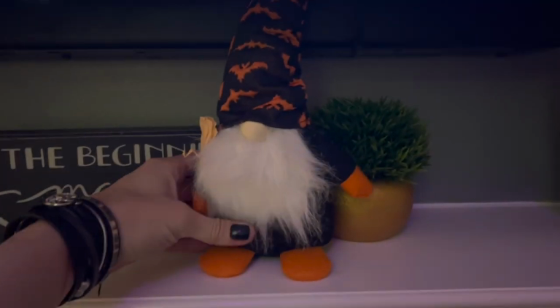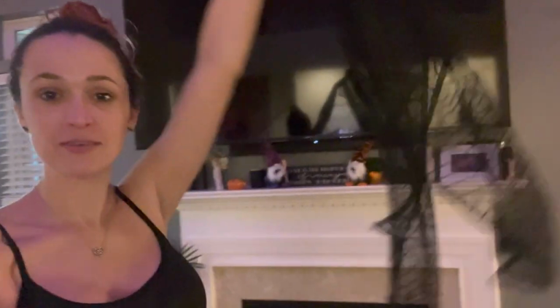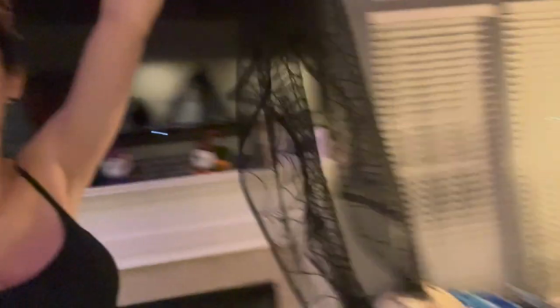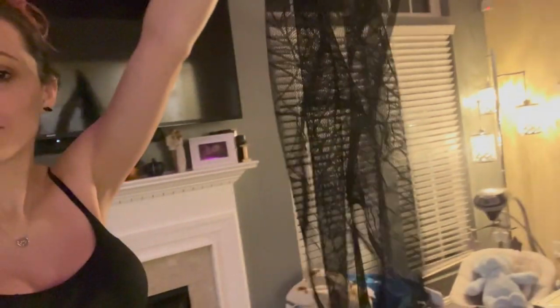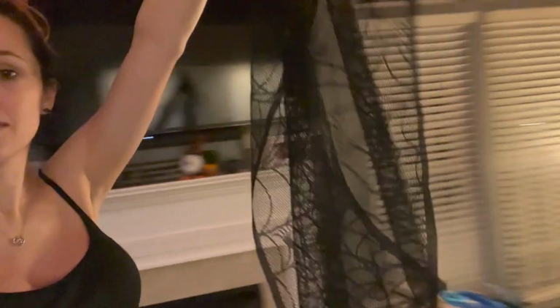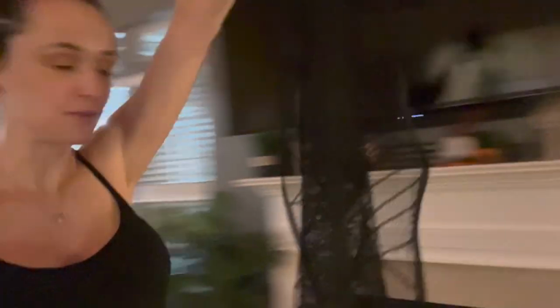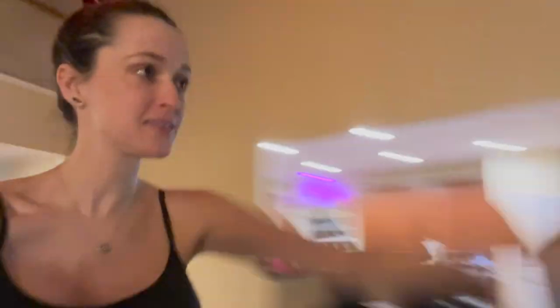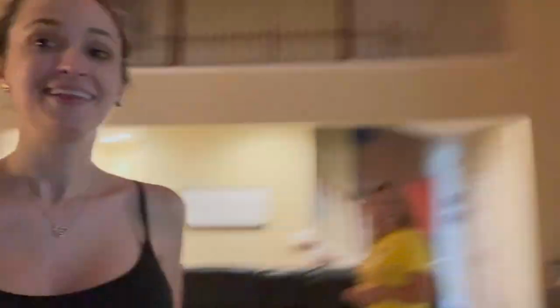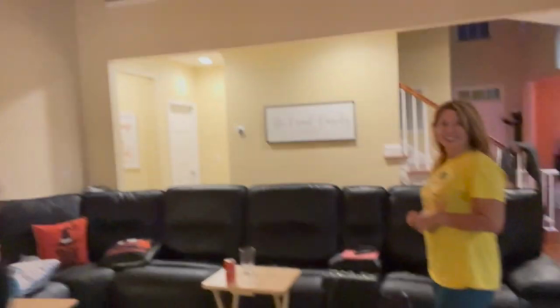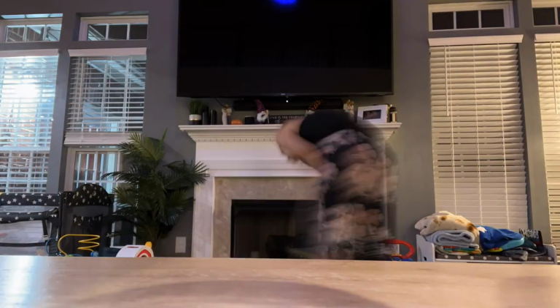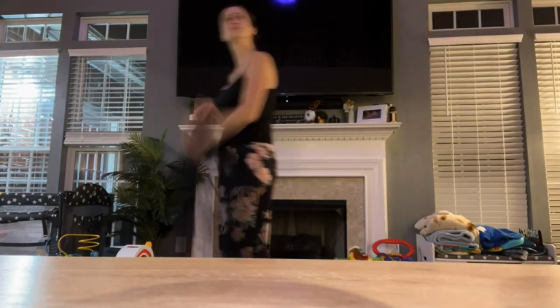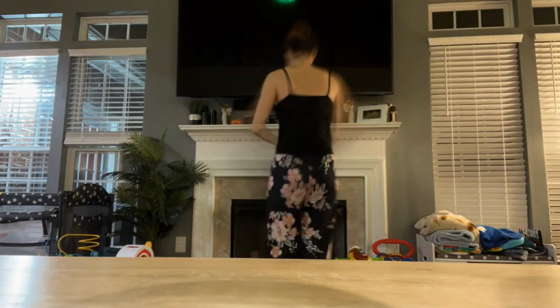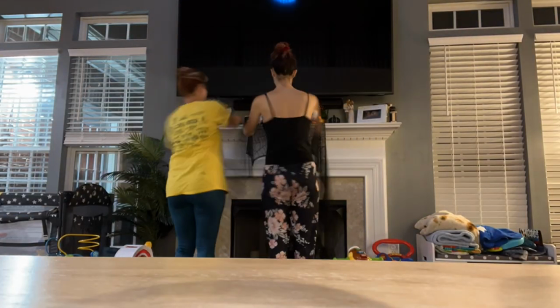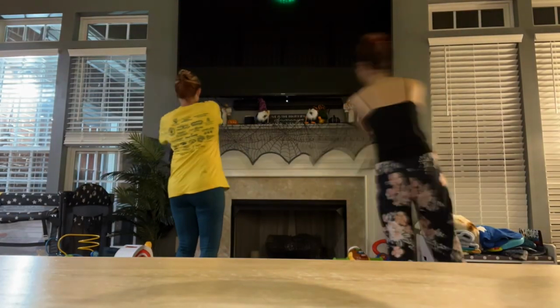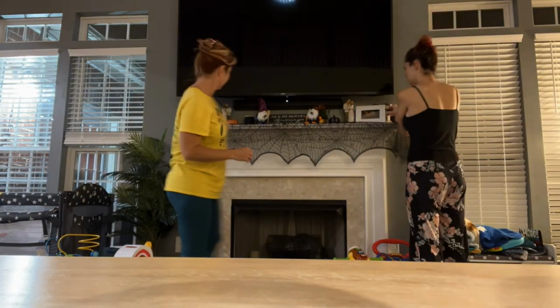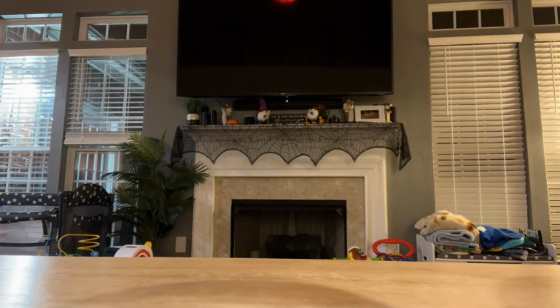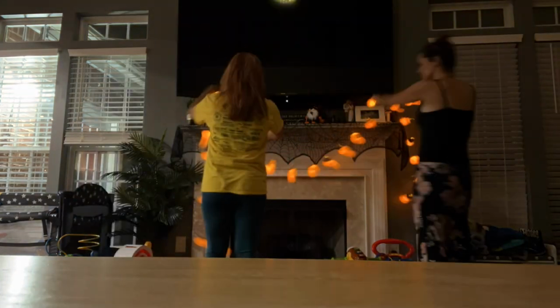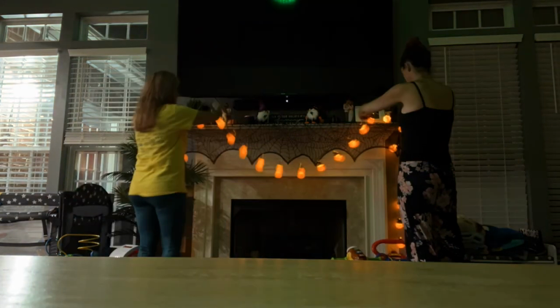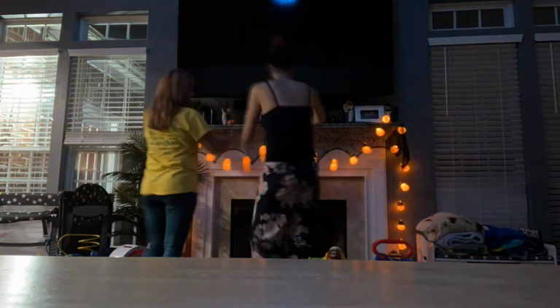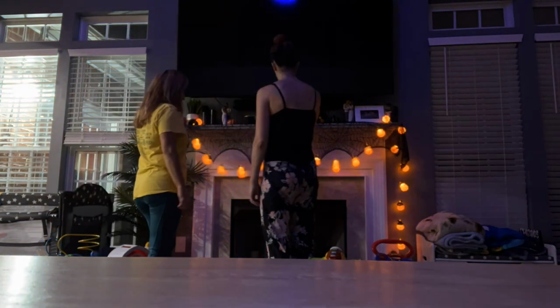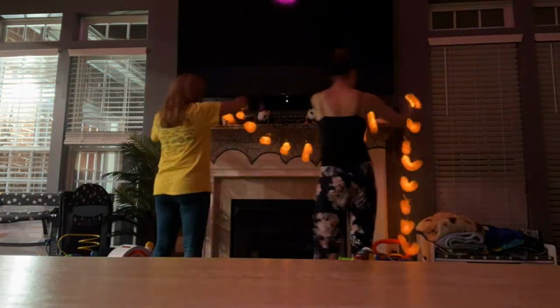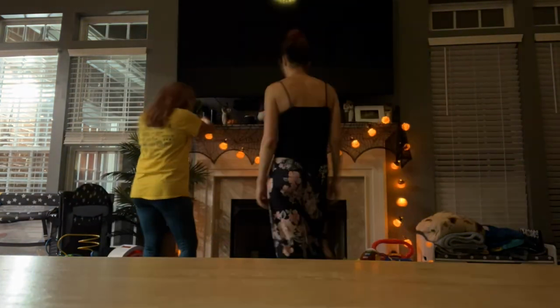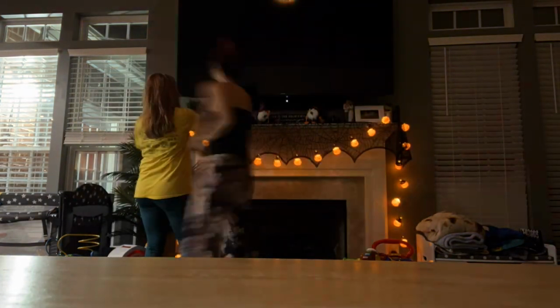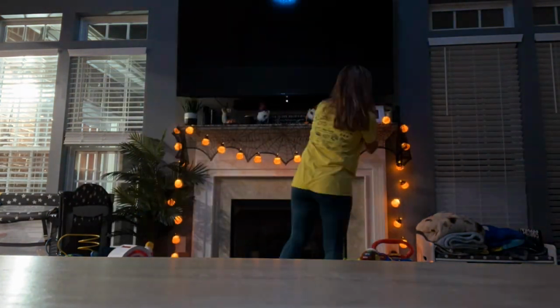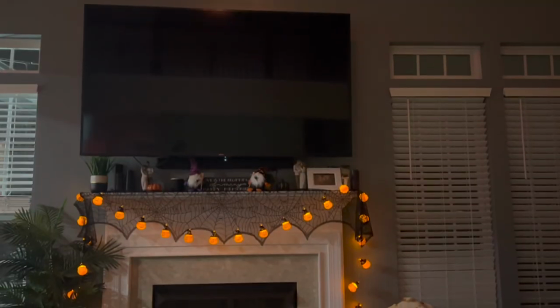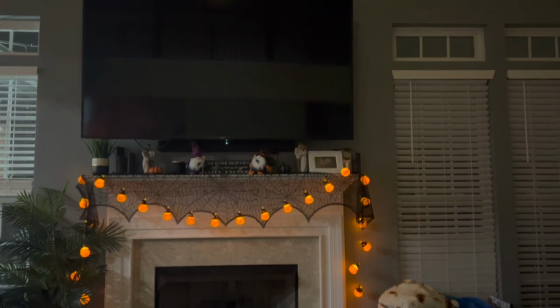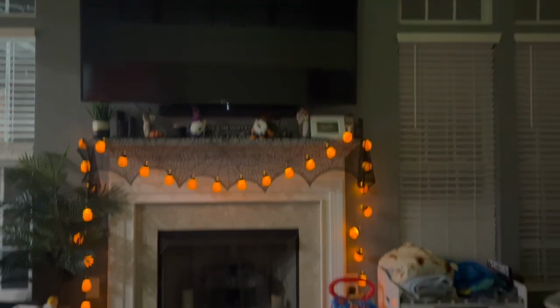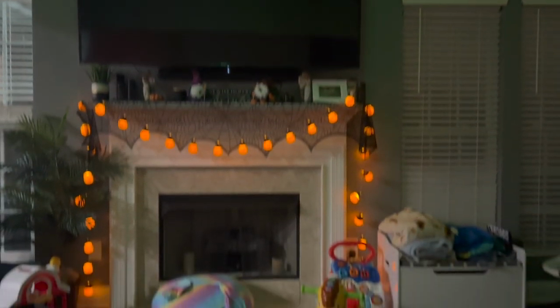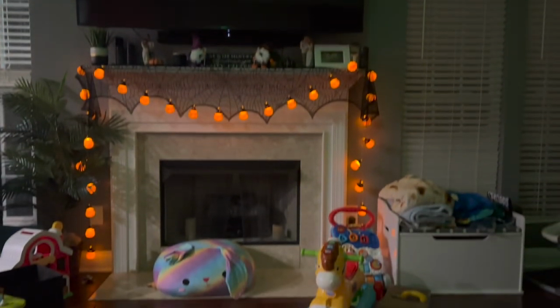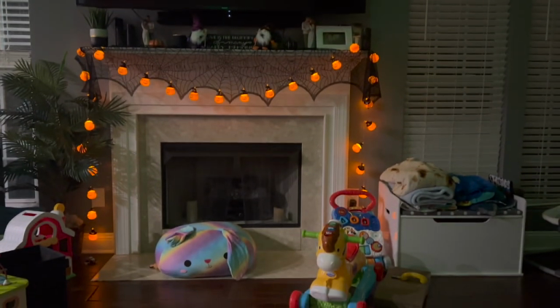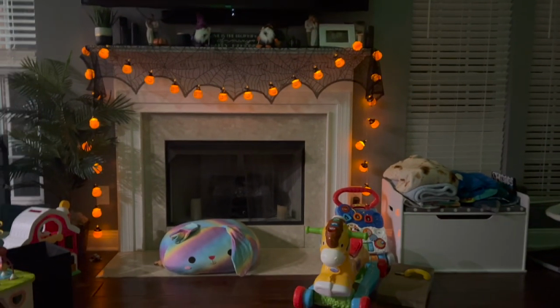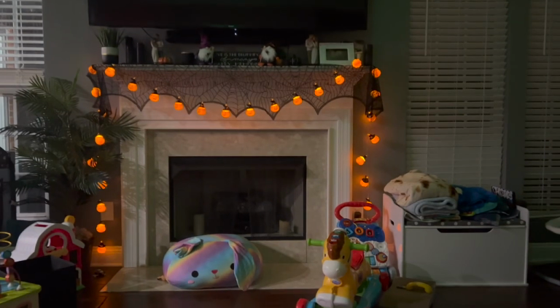We've got spiderweb cloth and some lights. Let's go. All right, I like it.